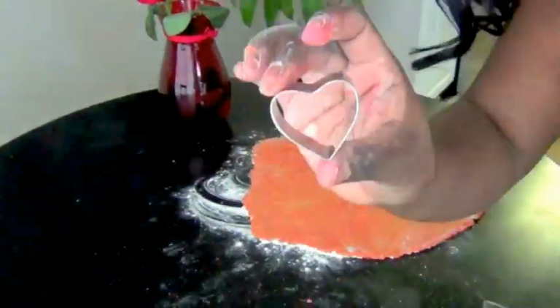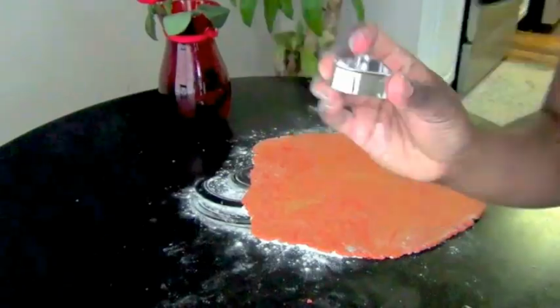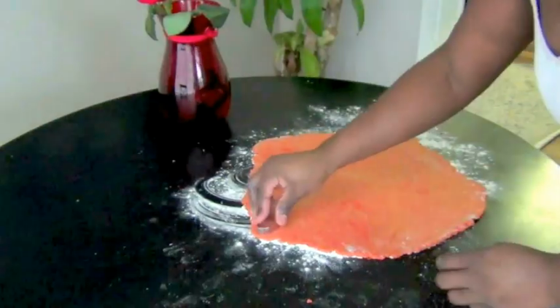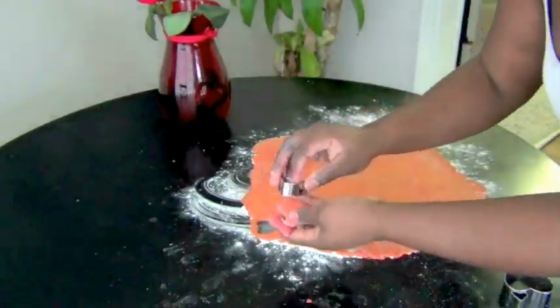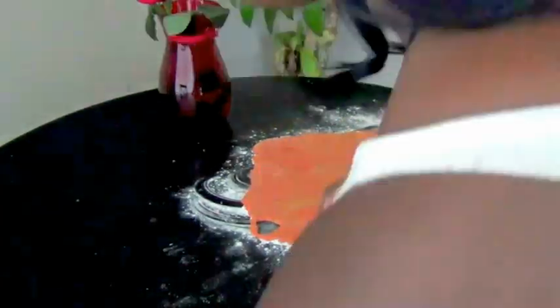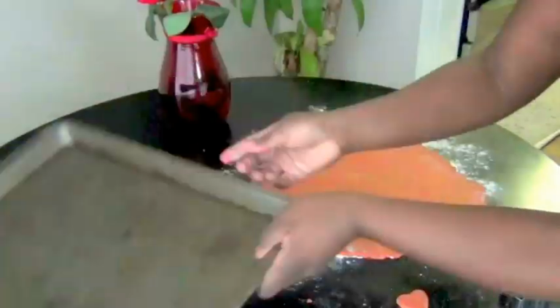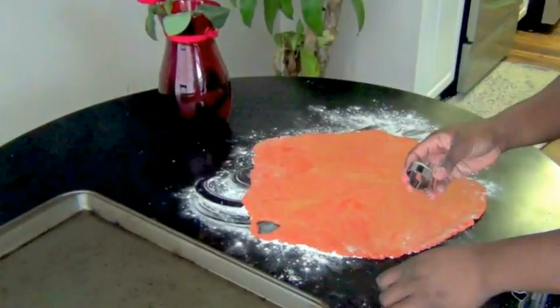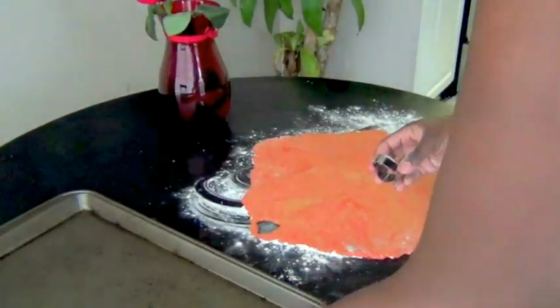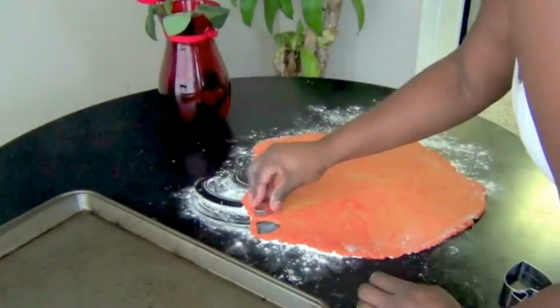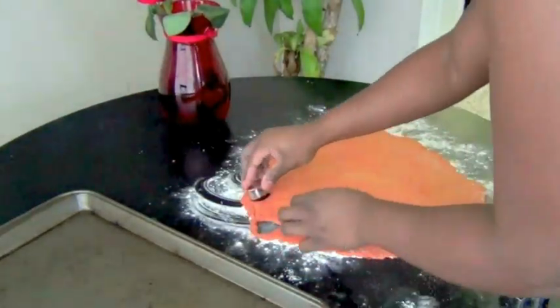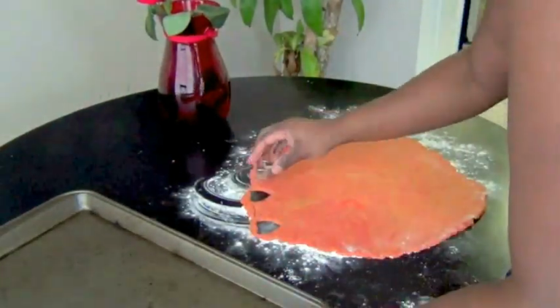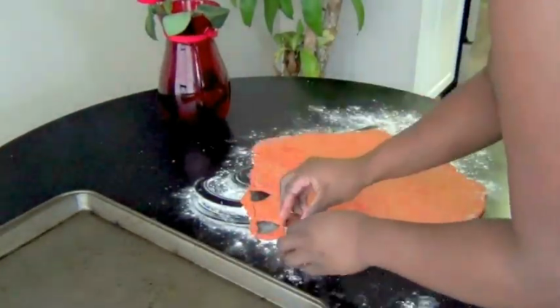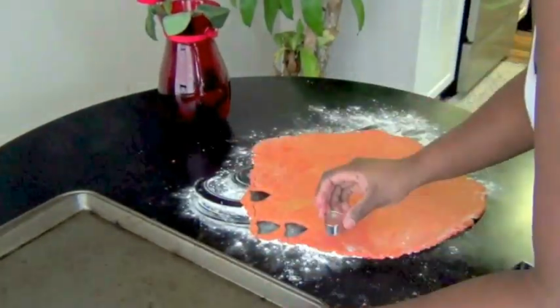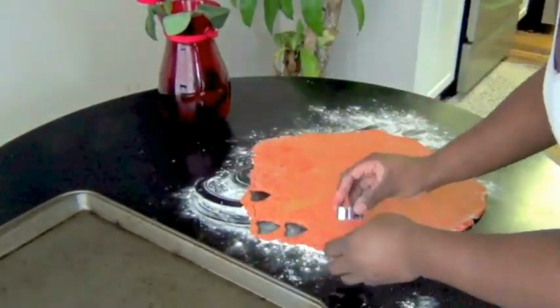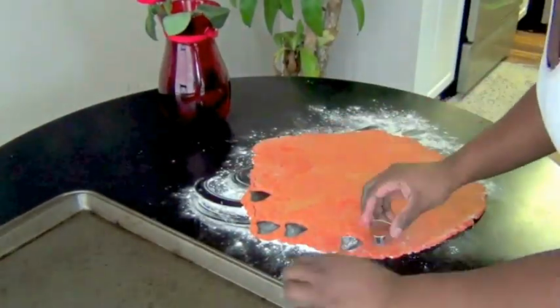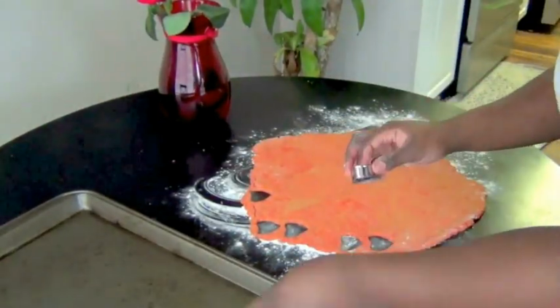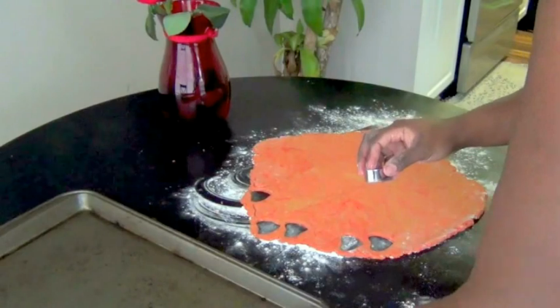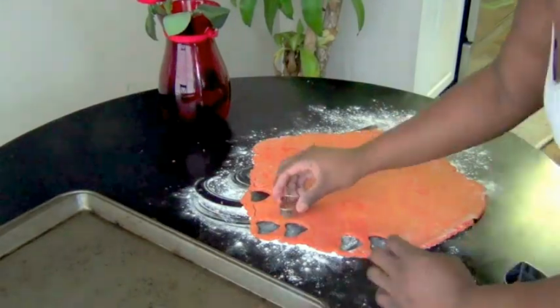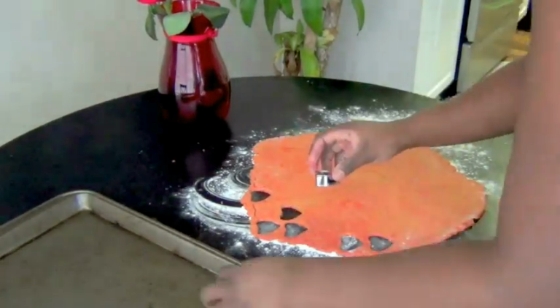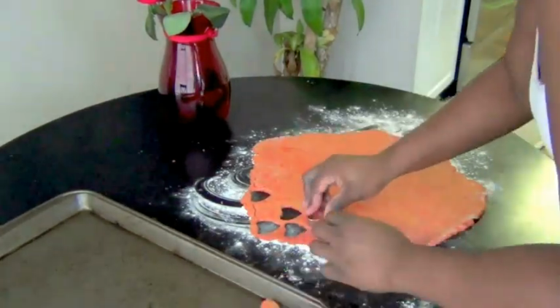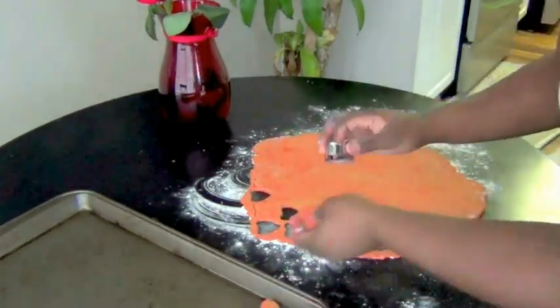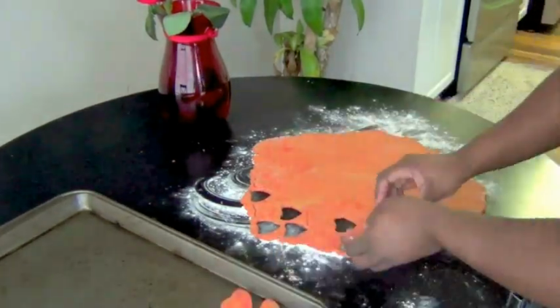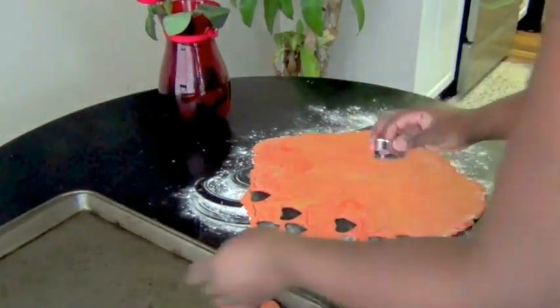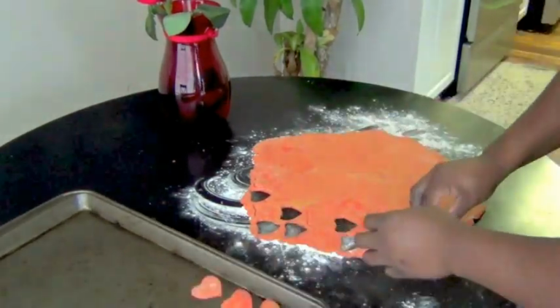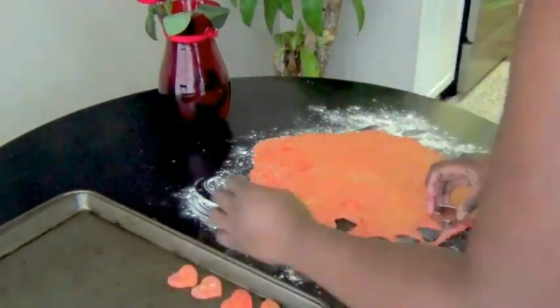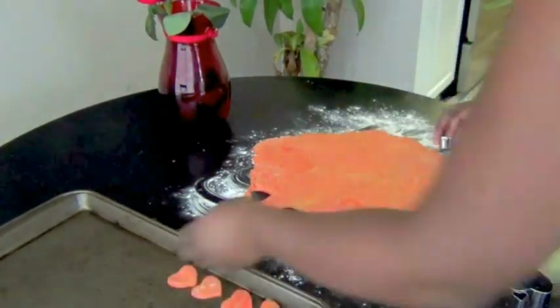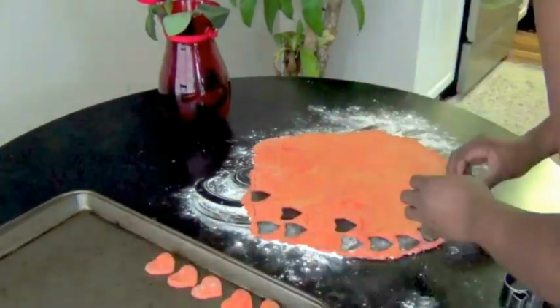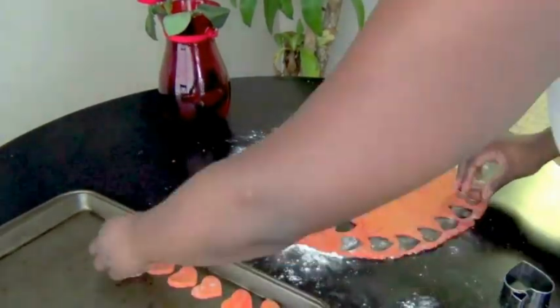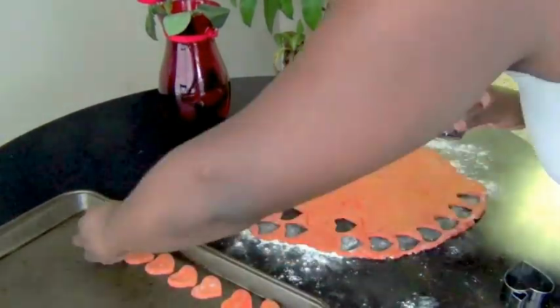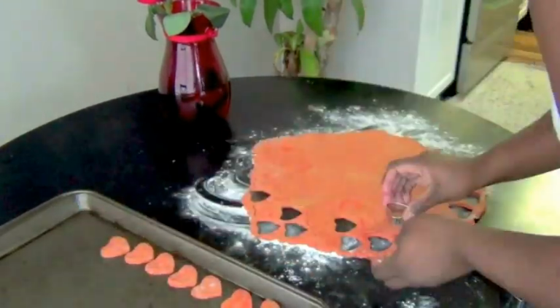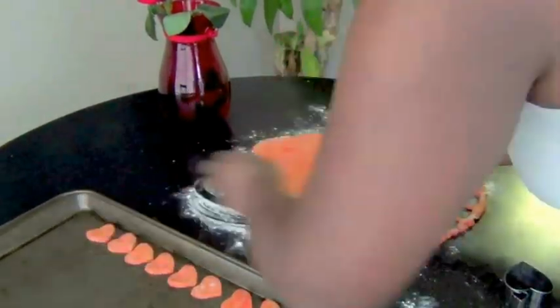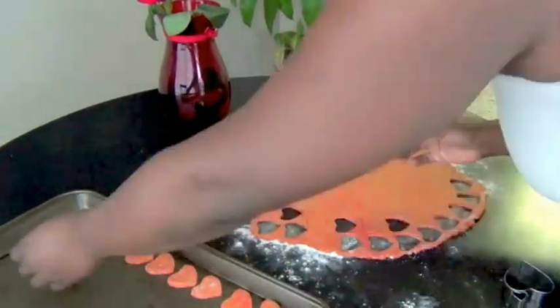Using a heart-shaped cookie cutter, stamp out the dough and place it onto a baking sheet. Don't throw away the scrap dough — you can re-roll it and make more dog treats.